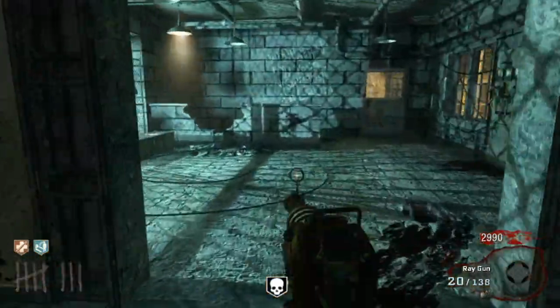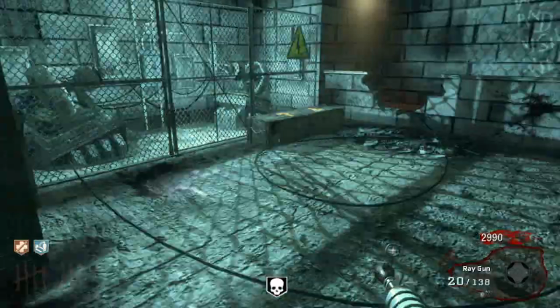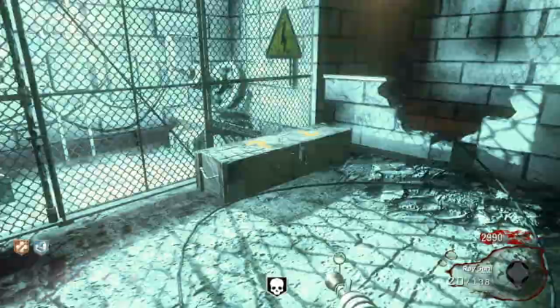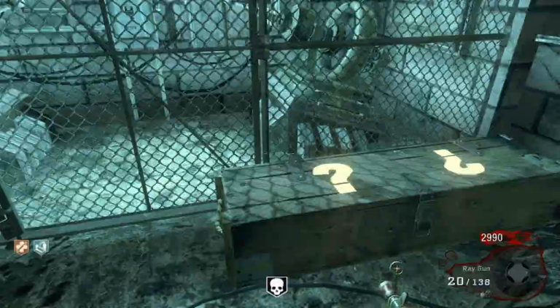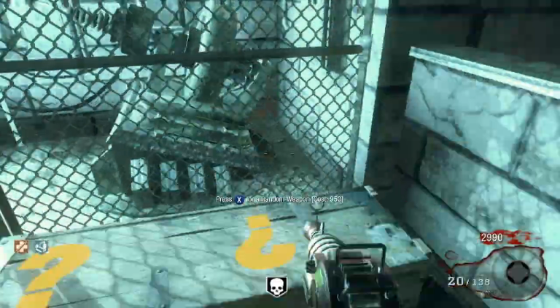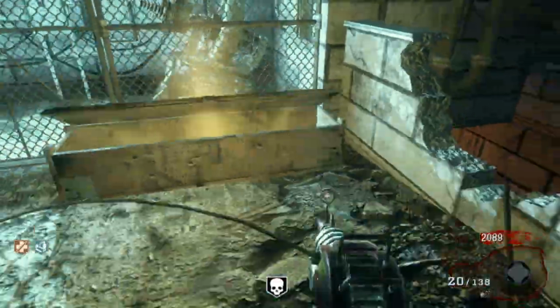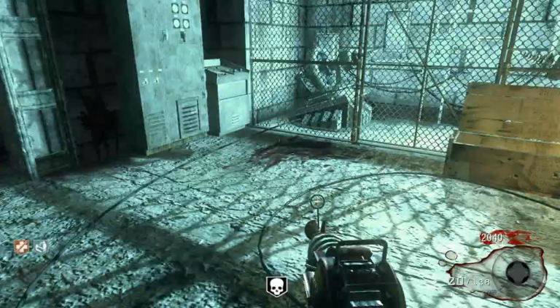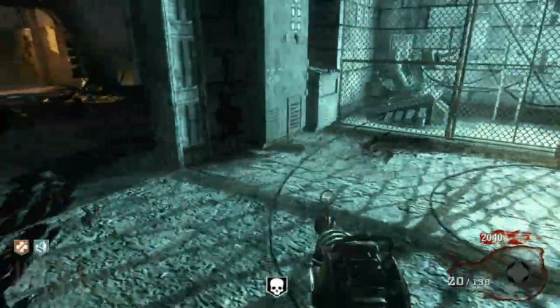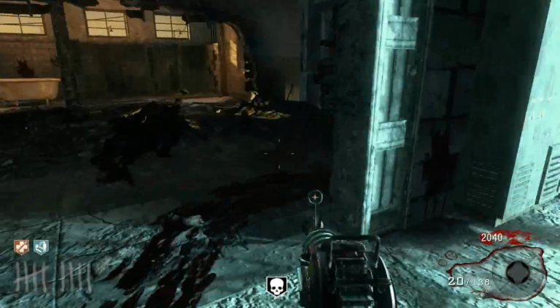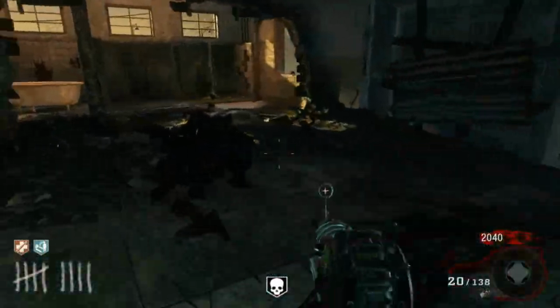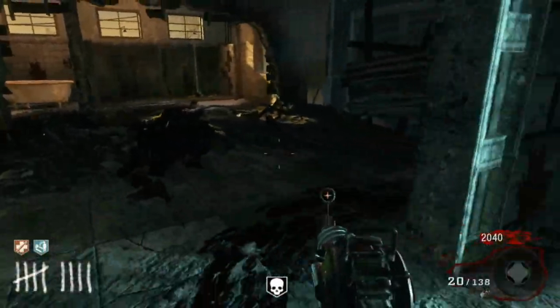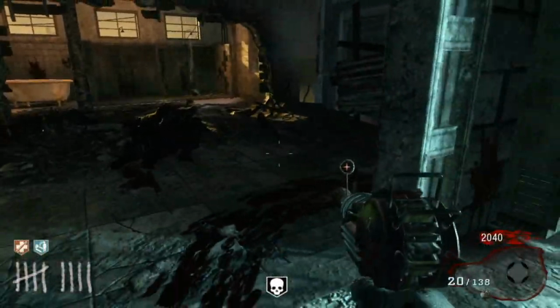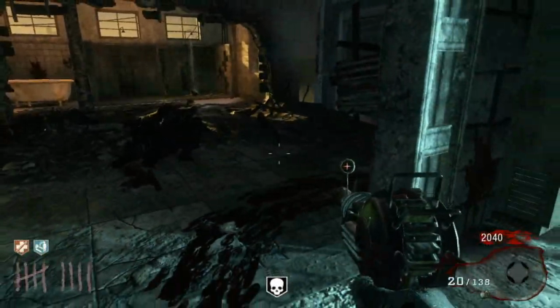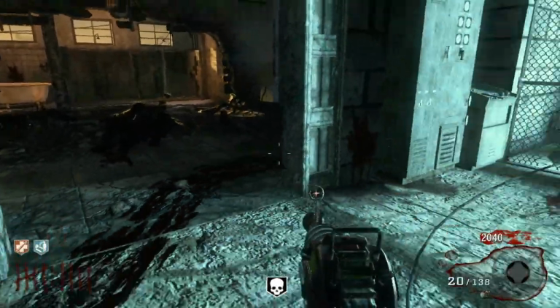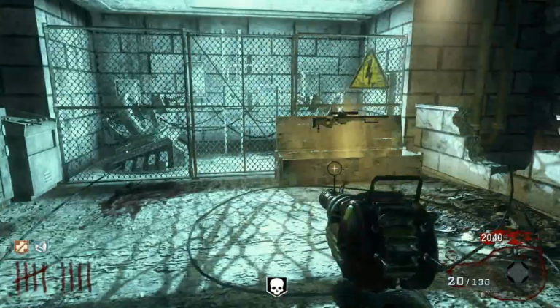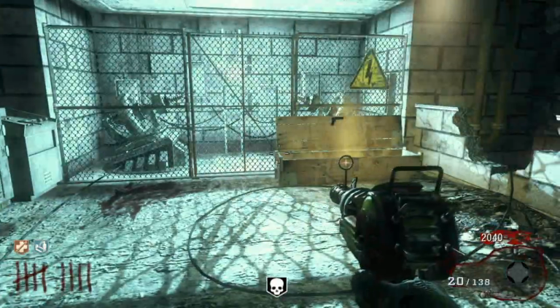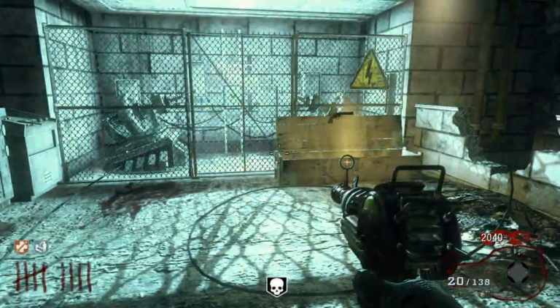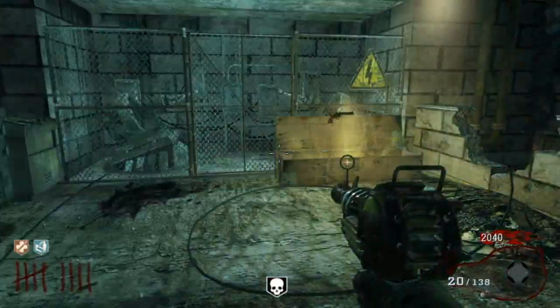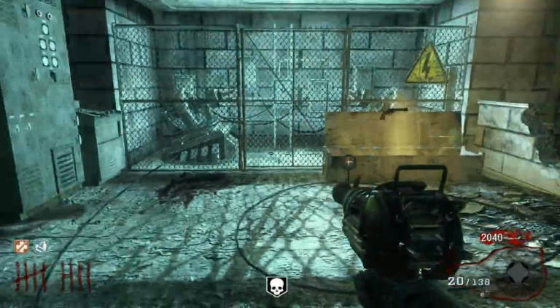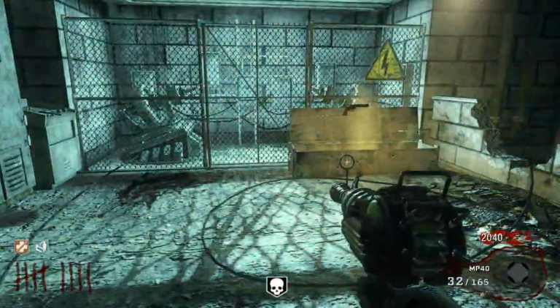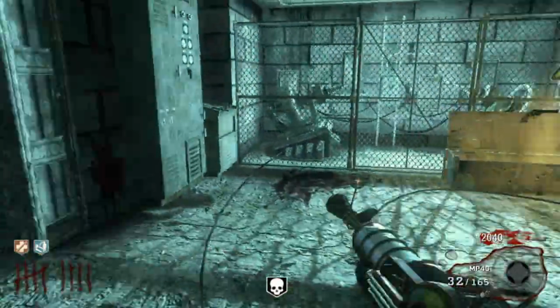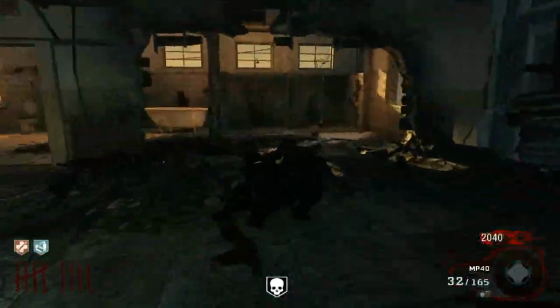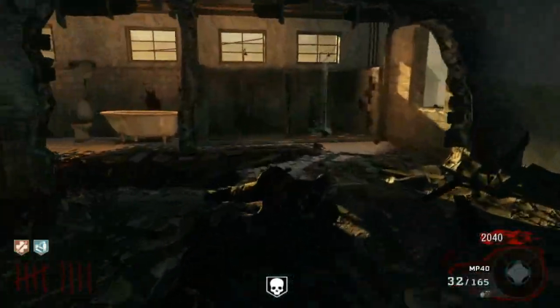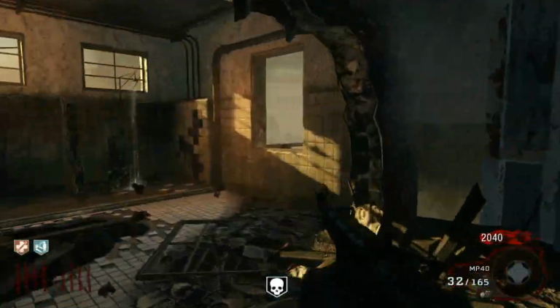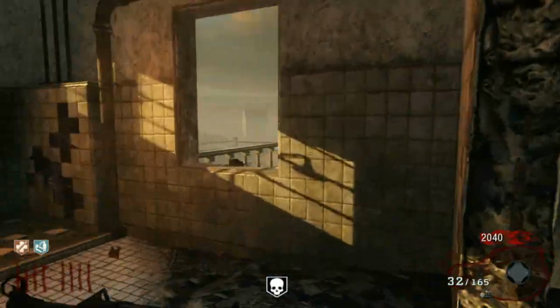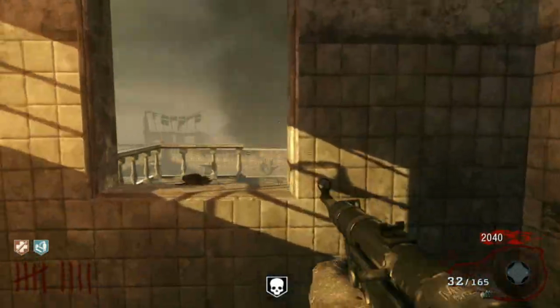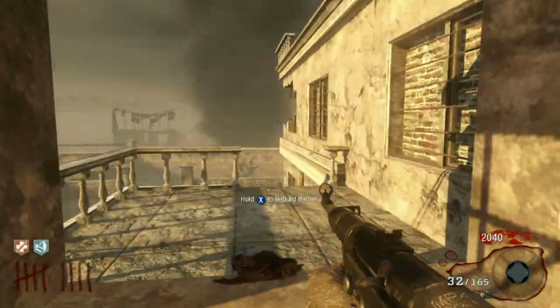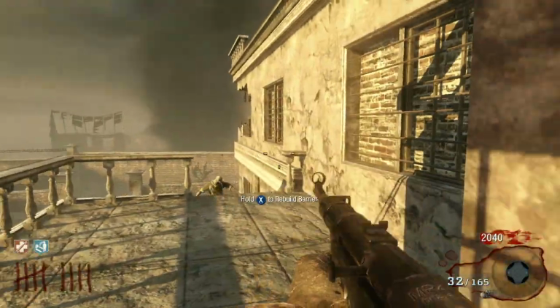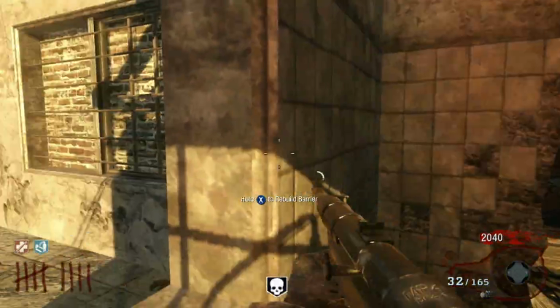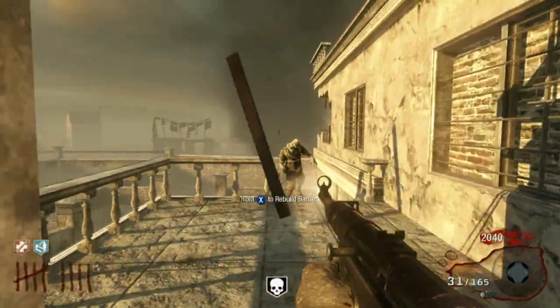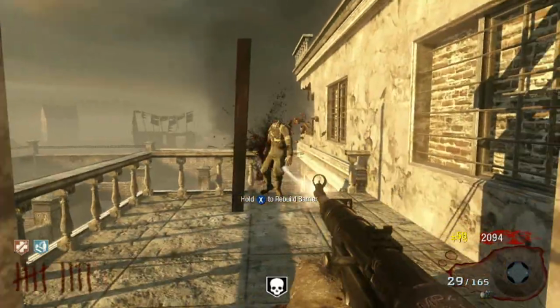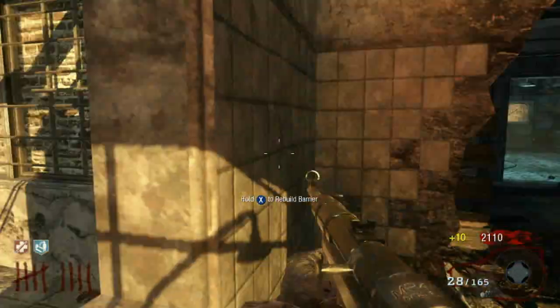Stand in this area, wait for zombies to spawn, and when it feels safe — when you don't see a lot of zombies — you can run back up, grab some MP40 ammo, and go back to this area. That's pretty much the strategy. Just run around in this area using your Ray Gun or Python if you have it. When there are a lot of zombies, run away.